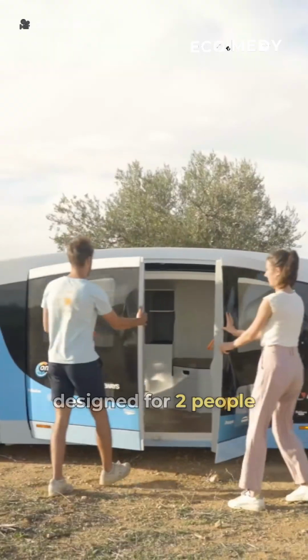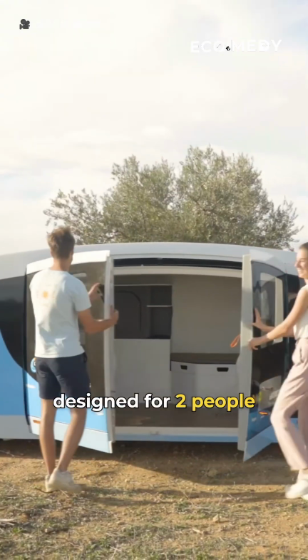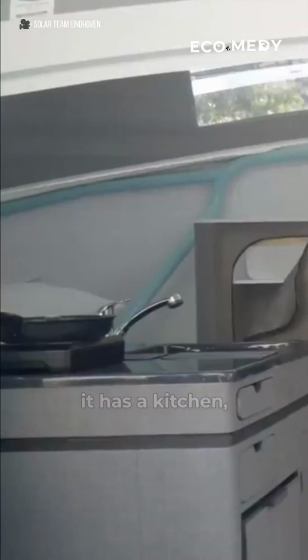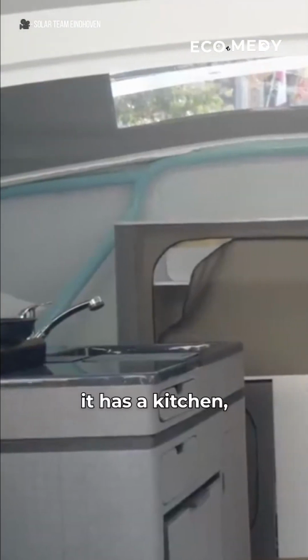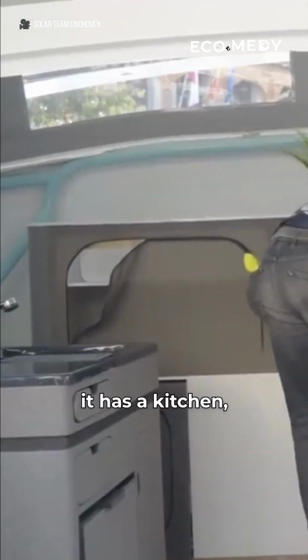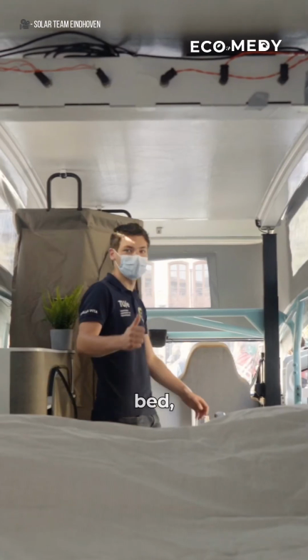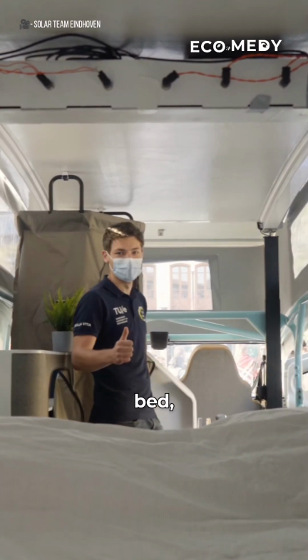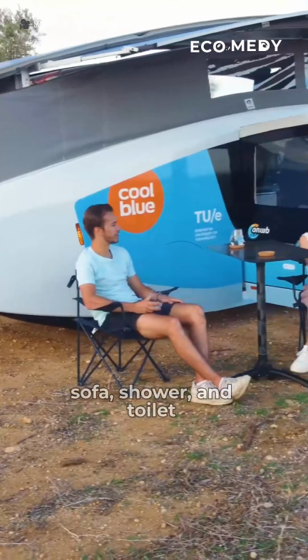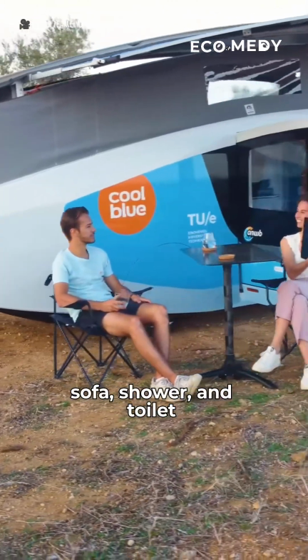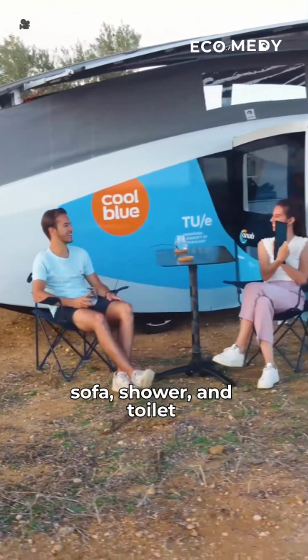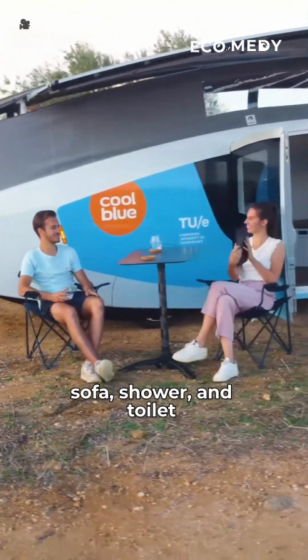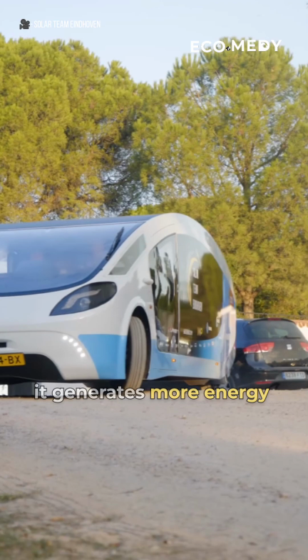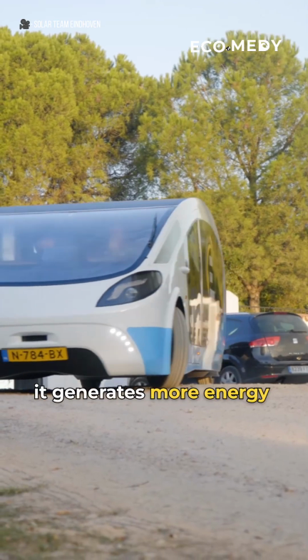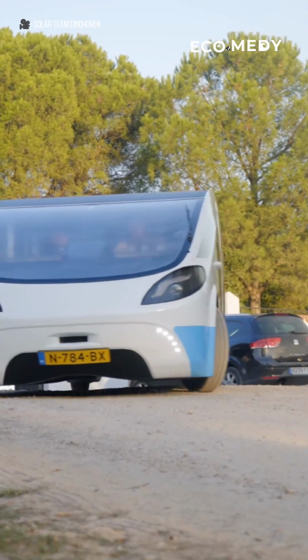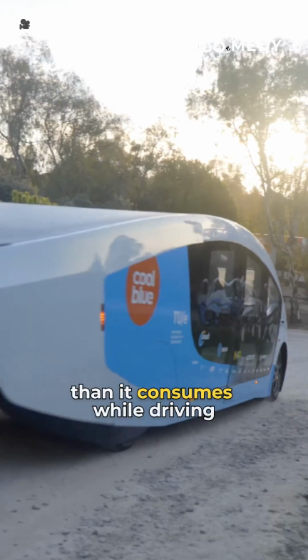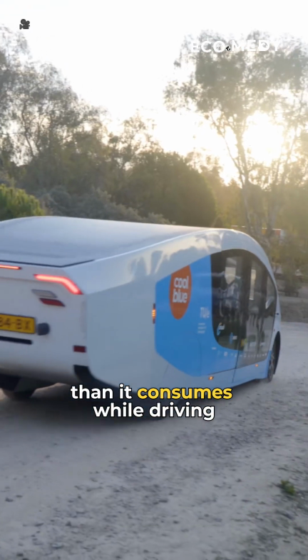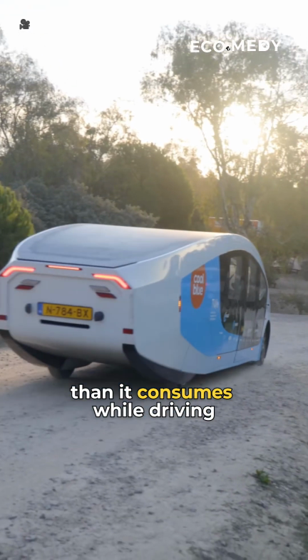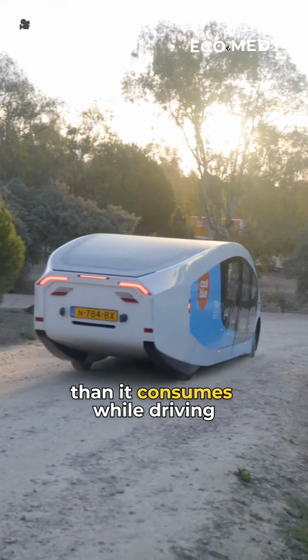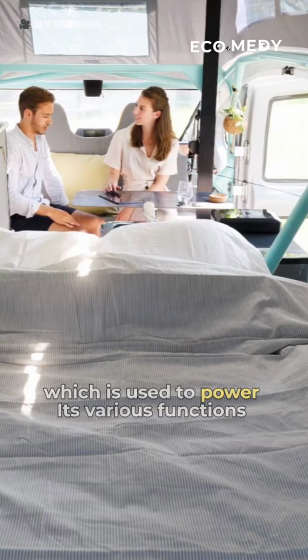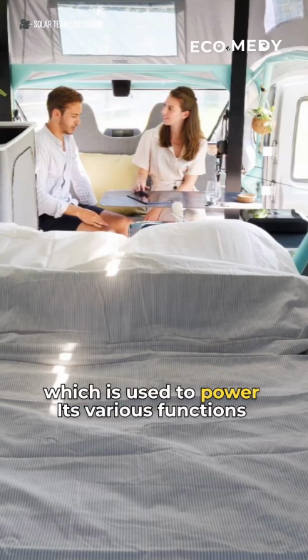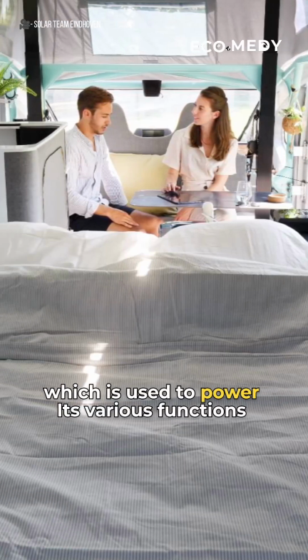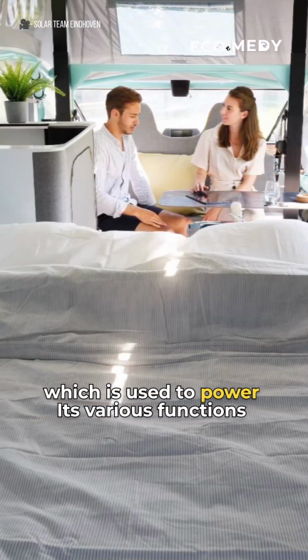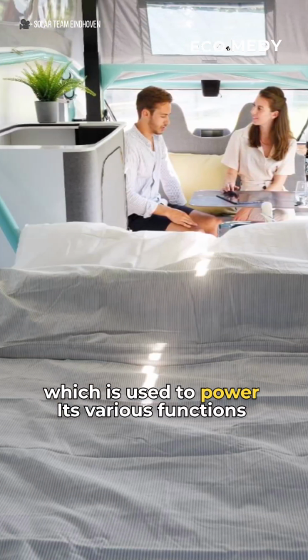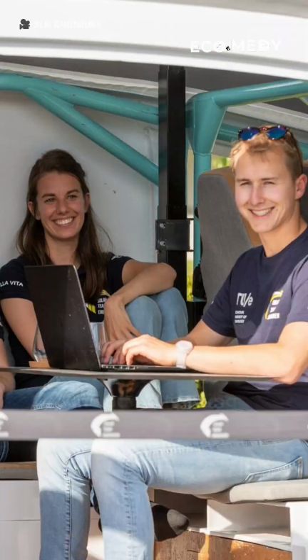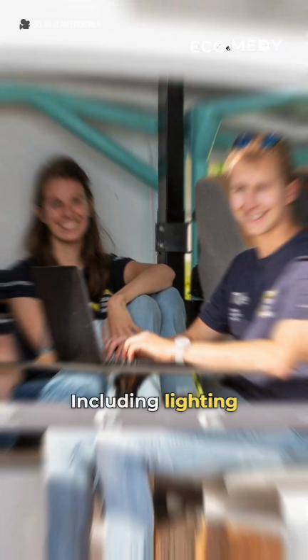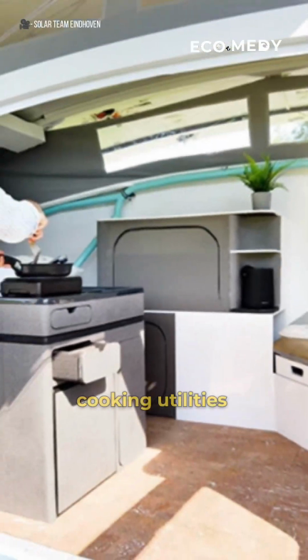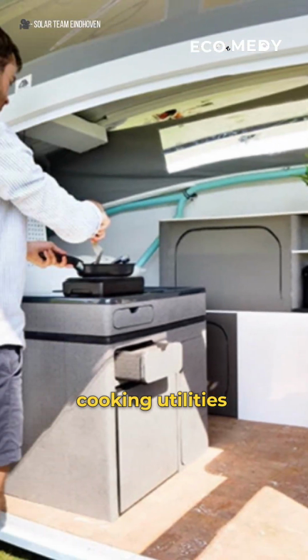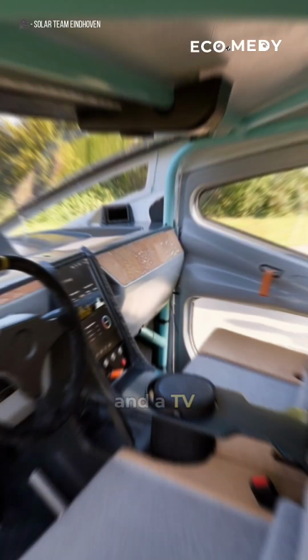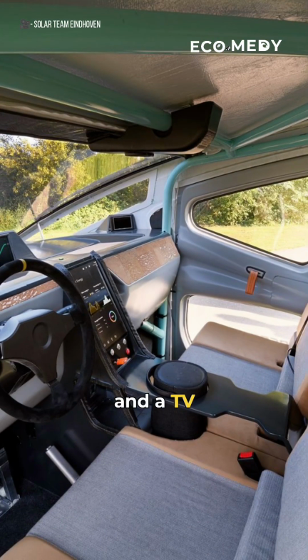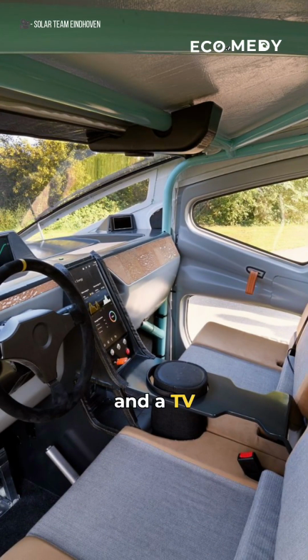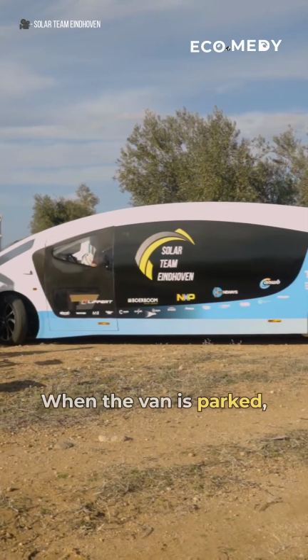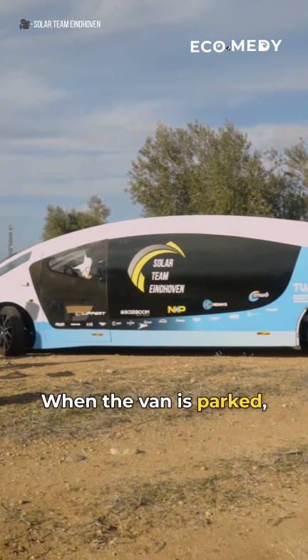Designed for two people, it has a kitchen, bed, sofa, shower, and toilet. It generates more energy than it consumes while driving, which is used to power its various functions, including lighting, cooking utilities, and a TV.